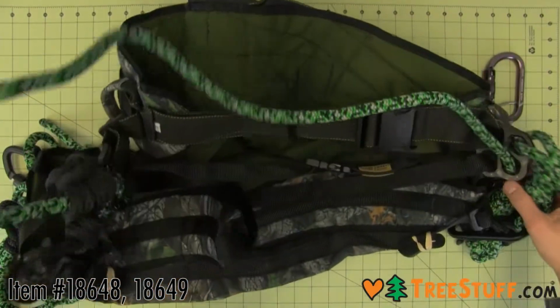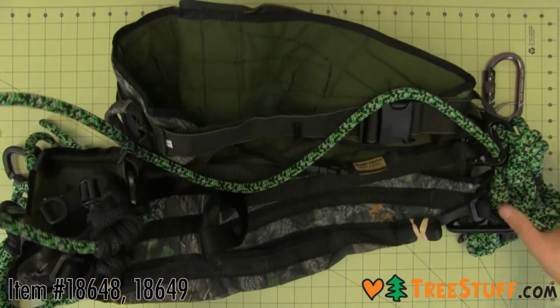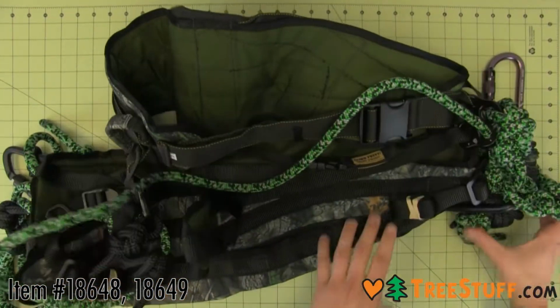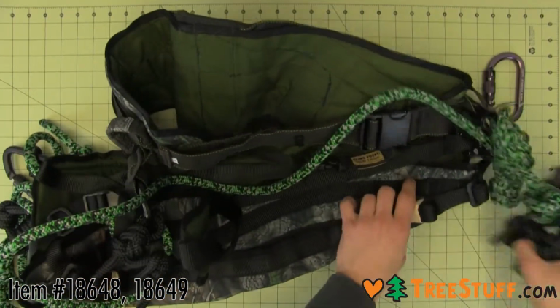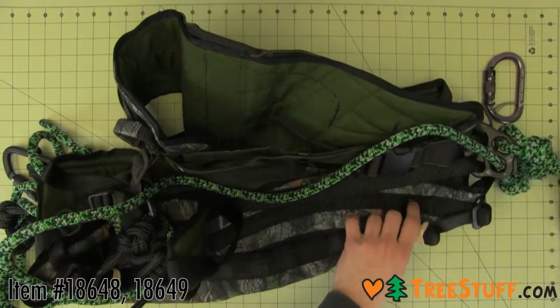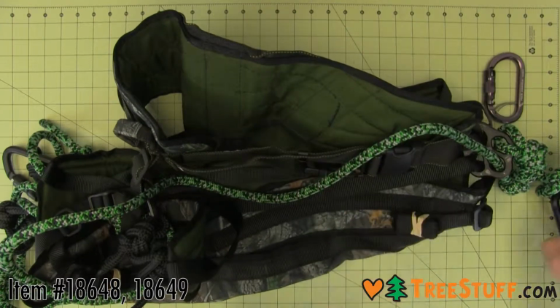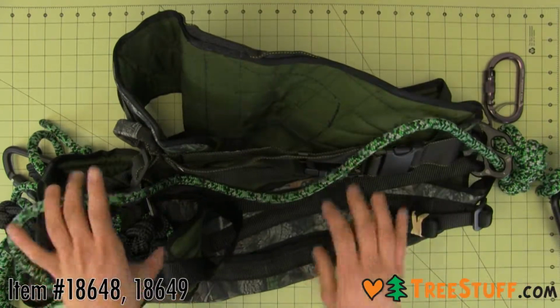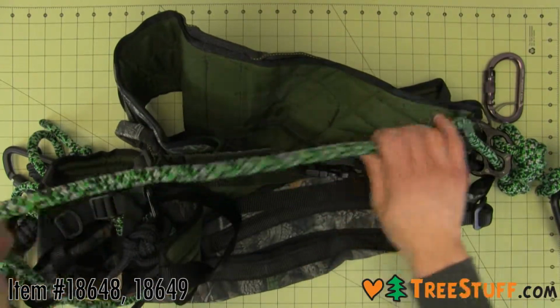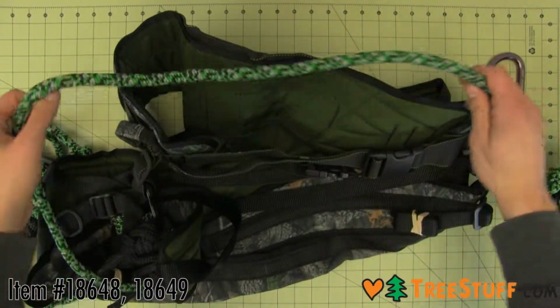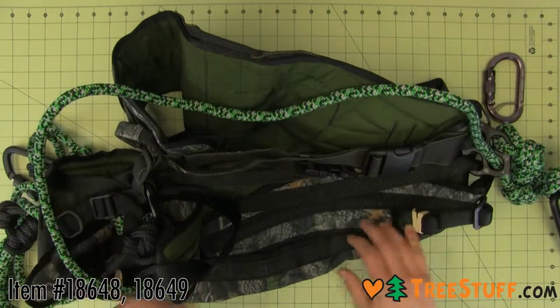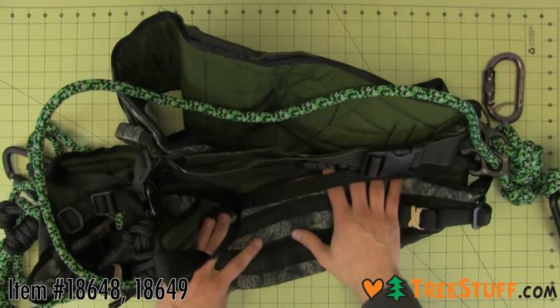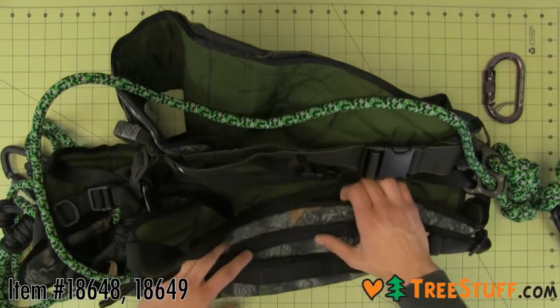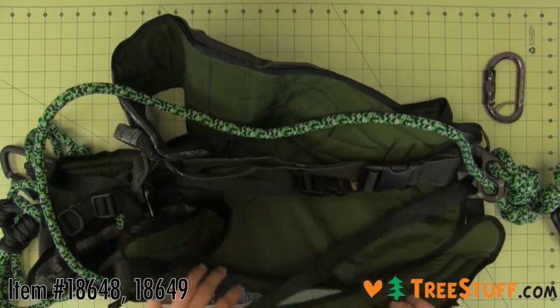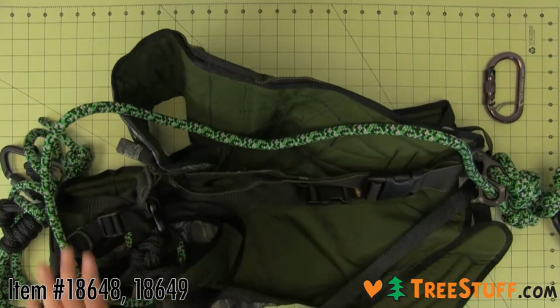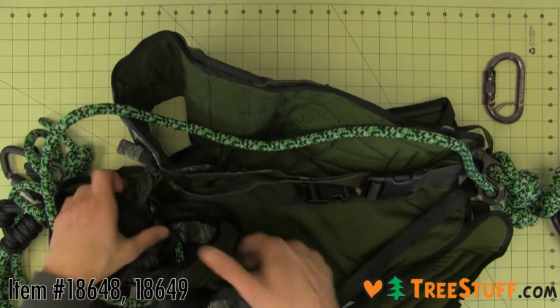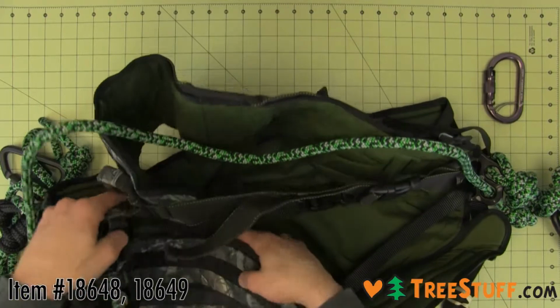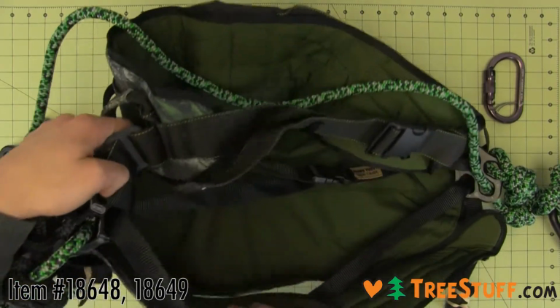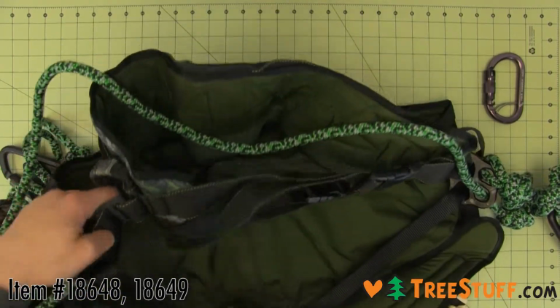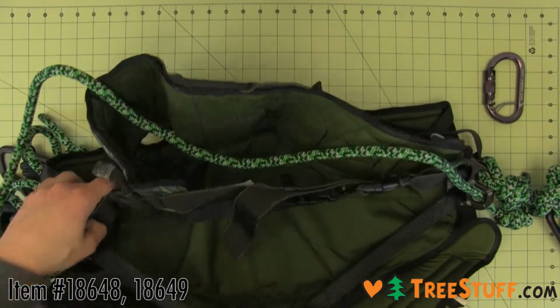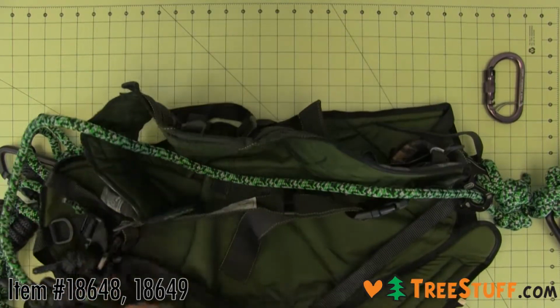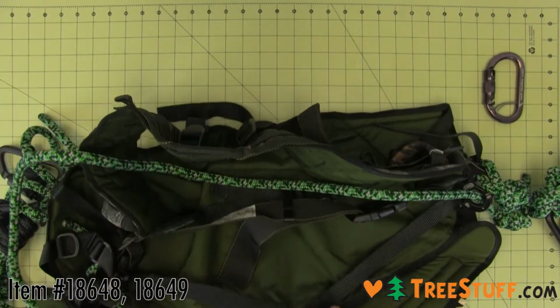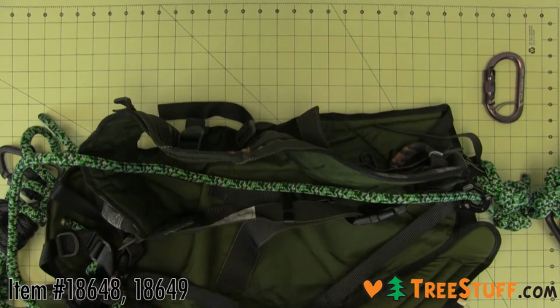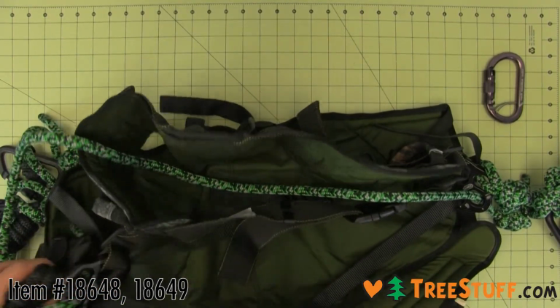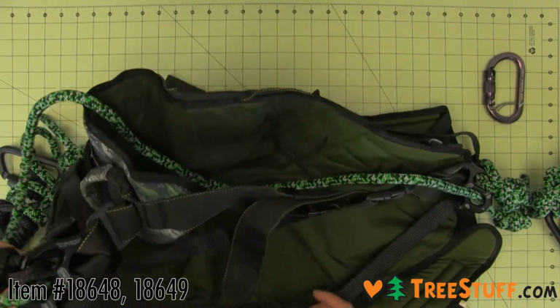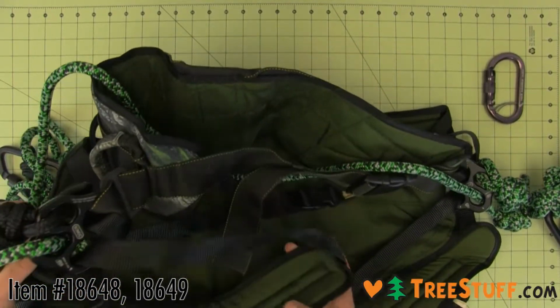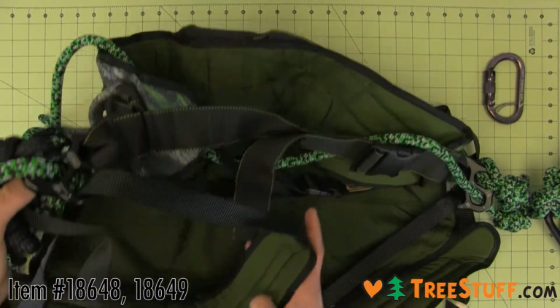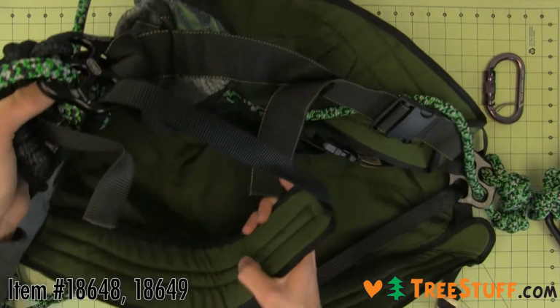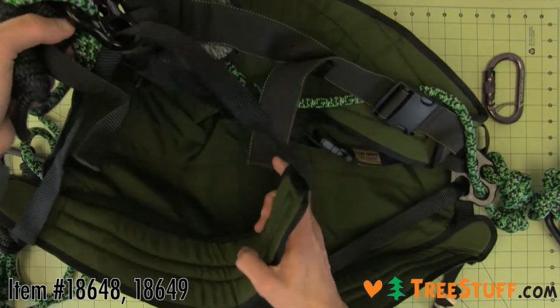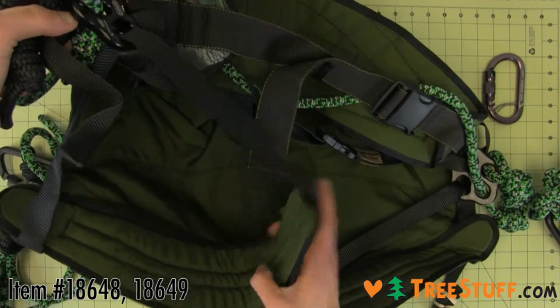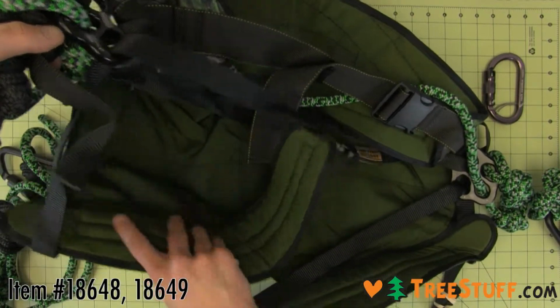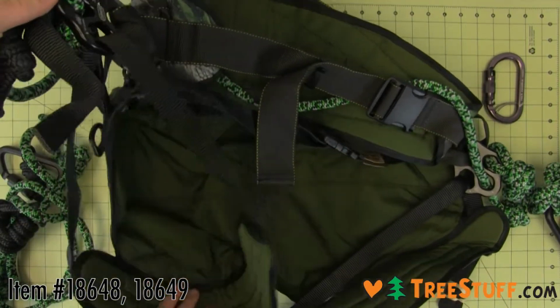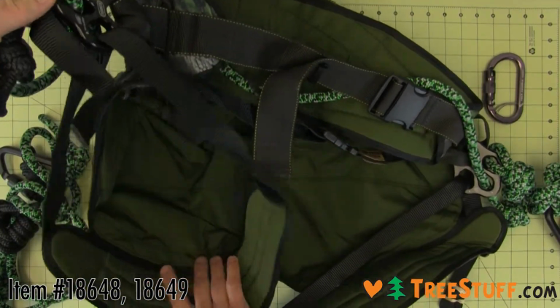The New Tribe Aero Evolution Saddle is a surprisingly lightweight and compressible saddle. The sling seat is specifically designed to be comfortable enough to sit in for hours. The leg straps have added foam padding and the whole saddle is adjustable. It features a 7-foot long rope bridge that can be easily adjusted on the fly.